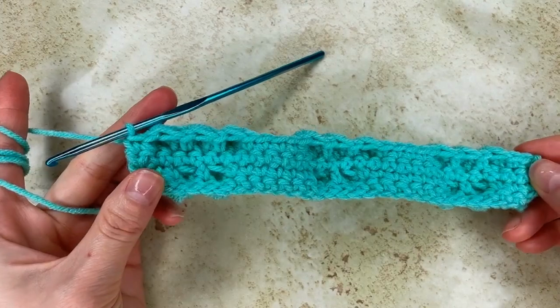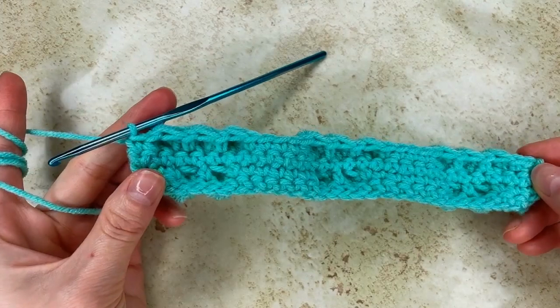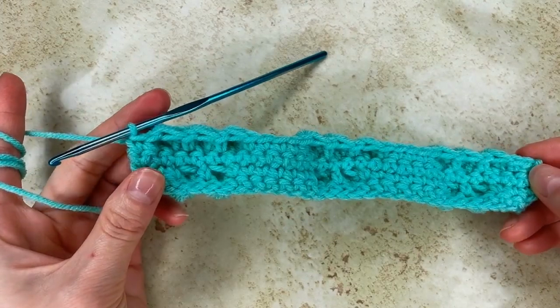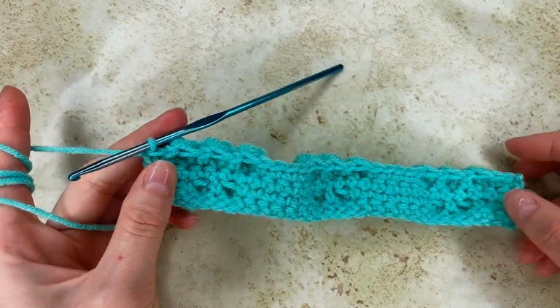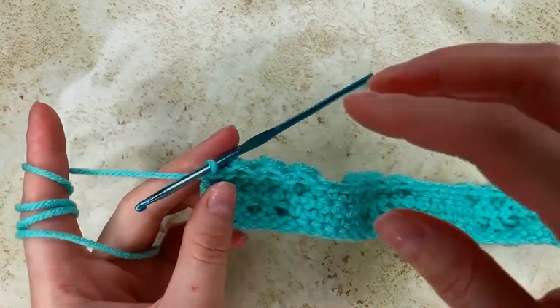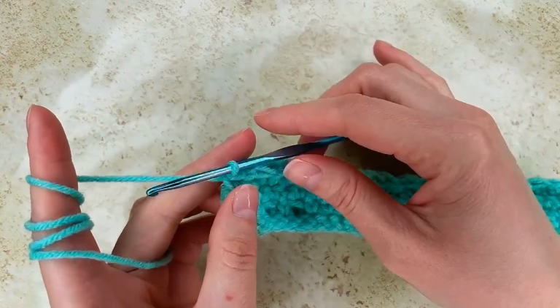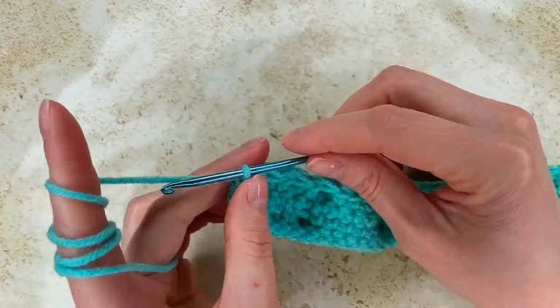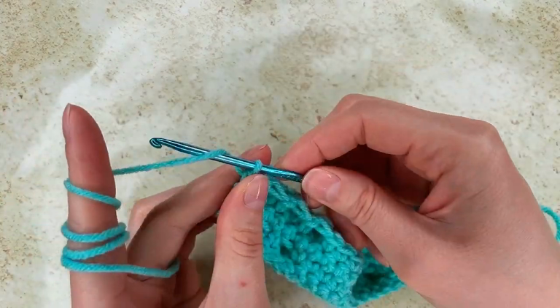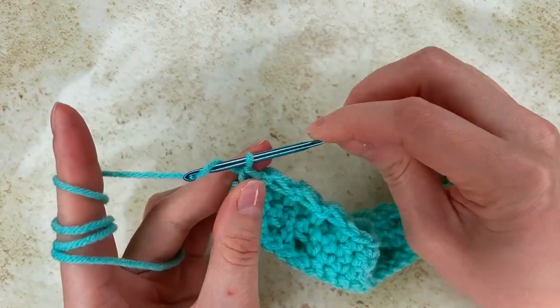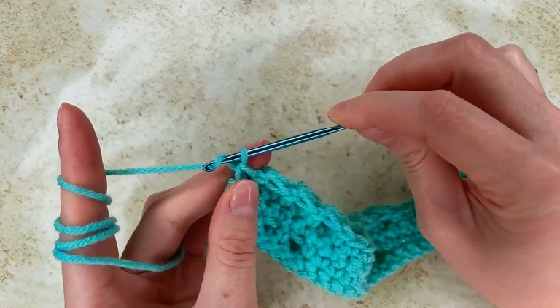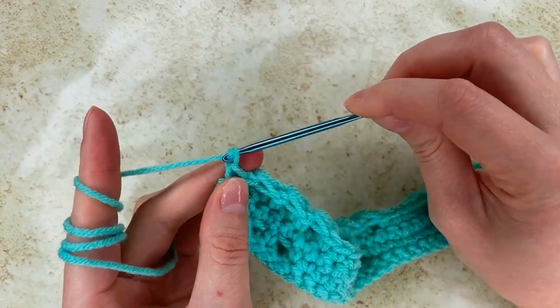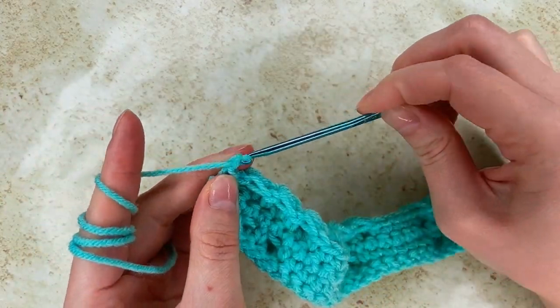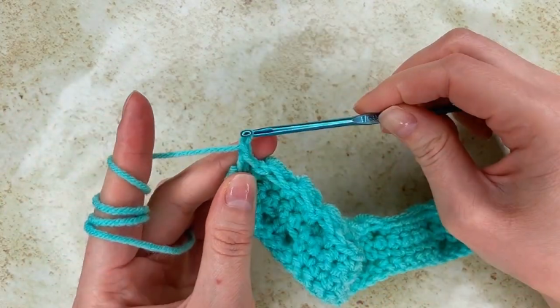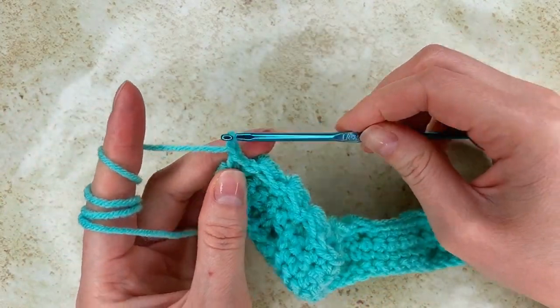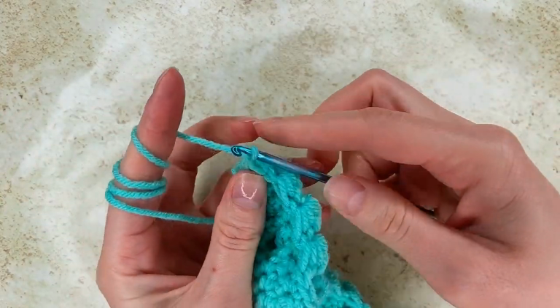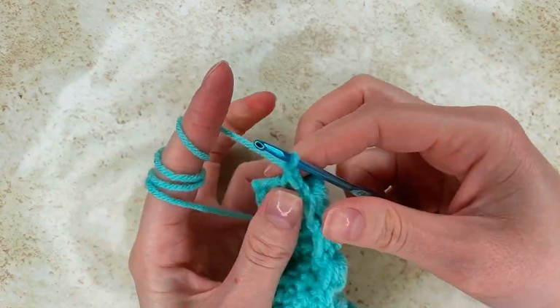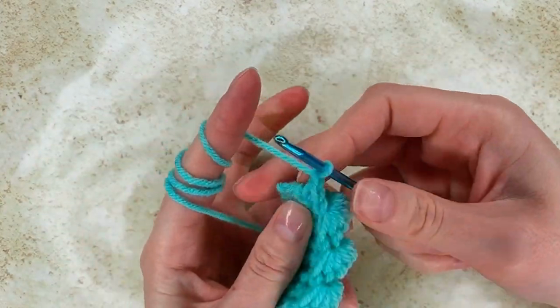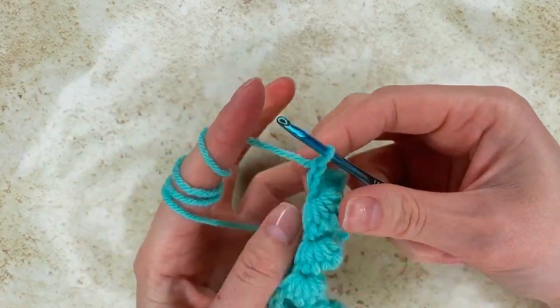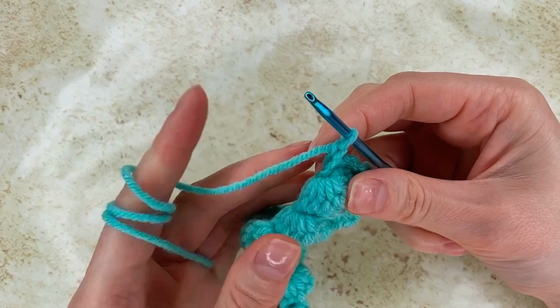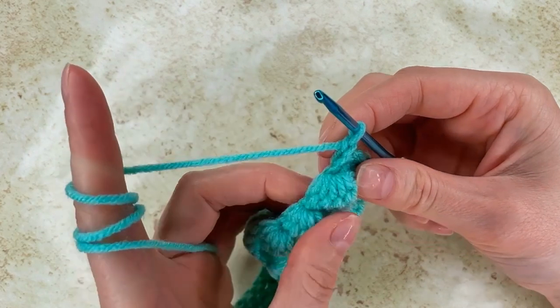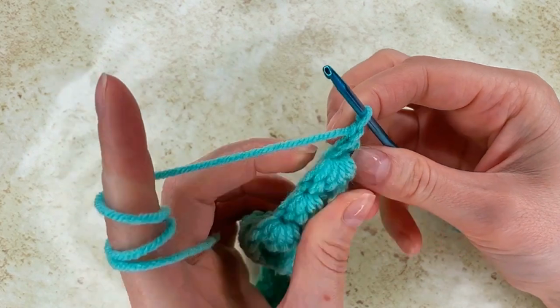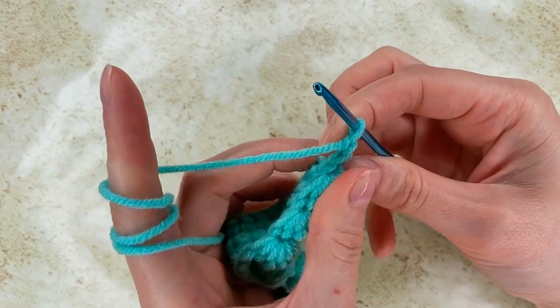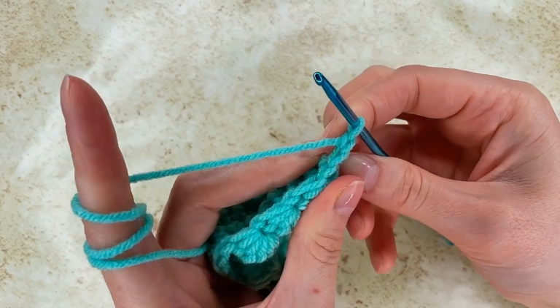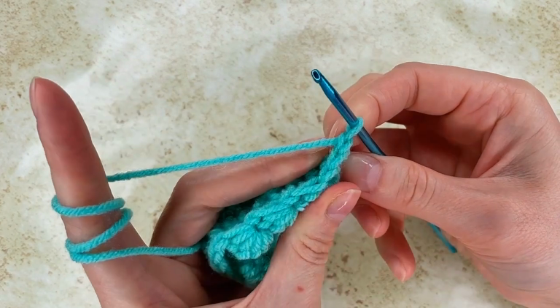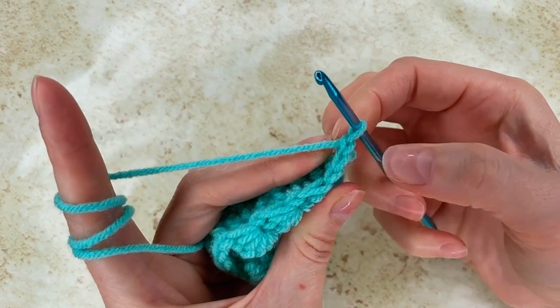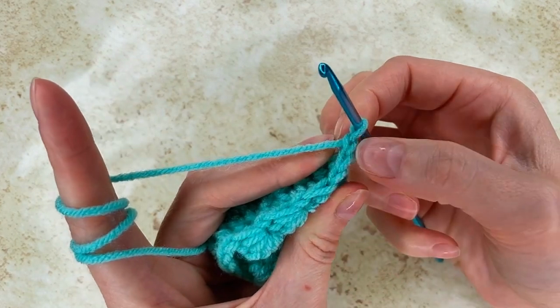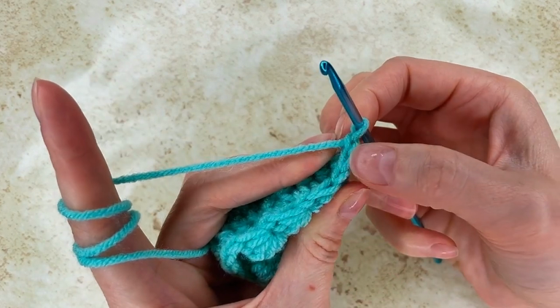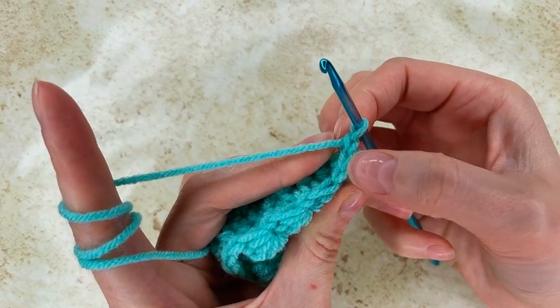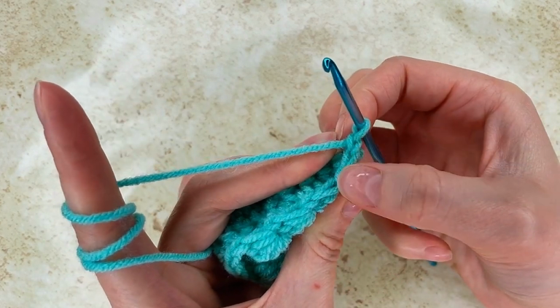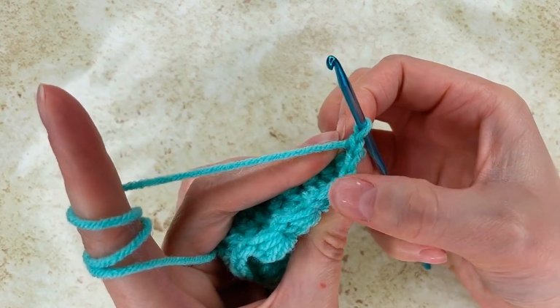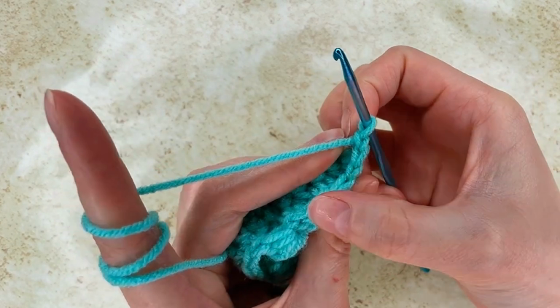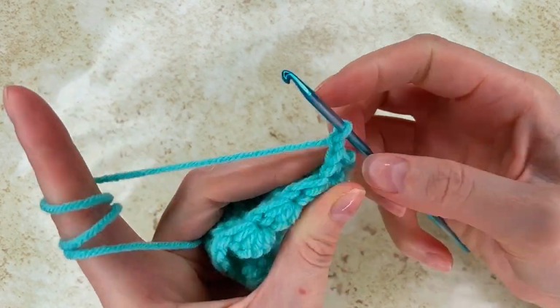Row 5: chain 1, turn, and single crochet in each stitch.